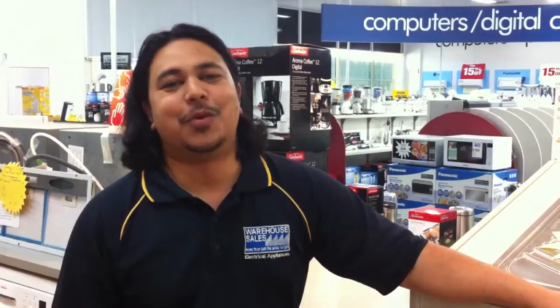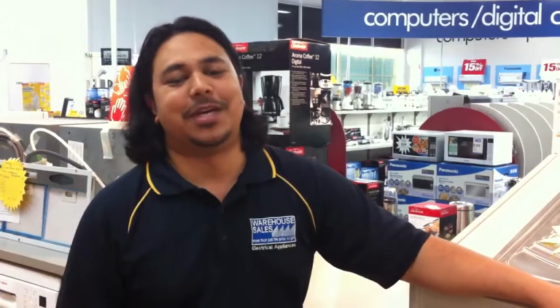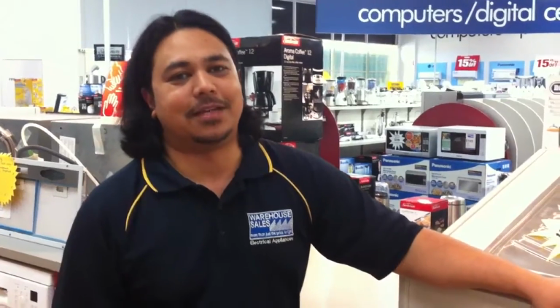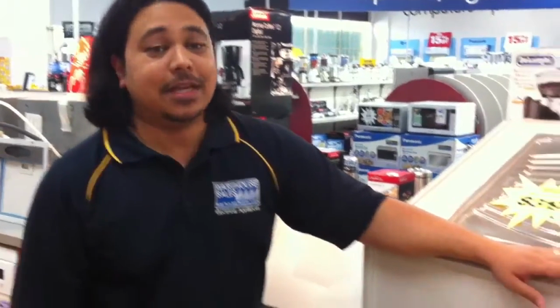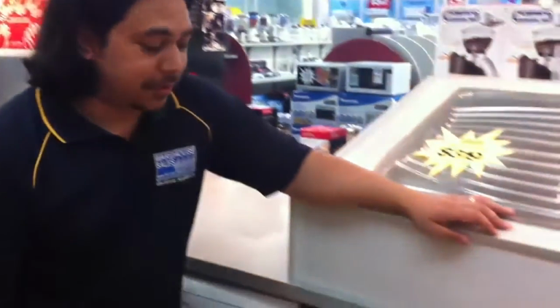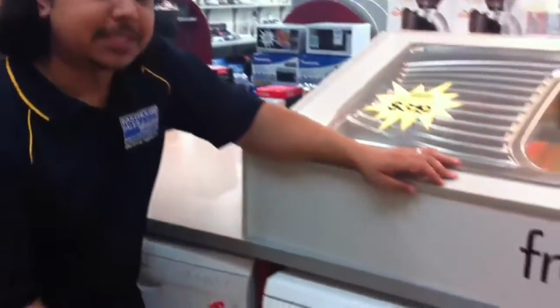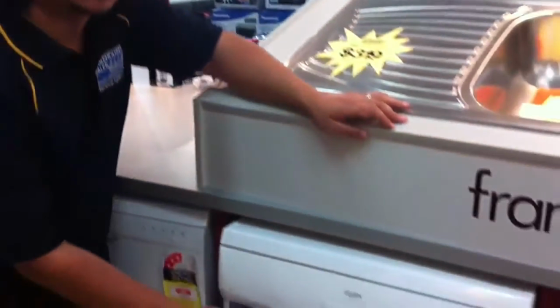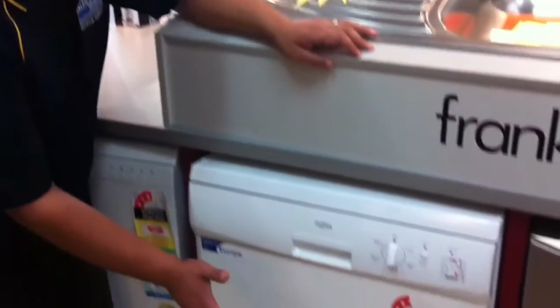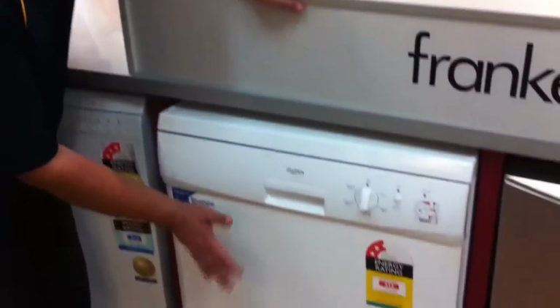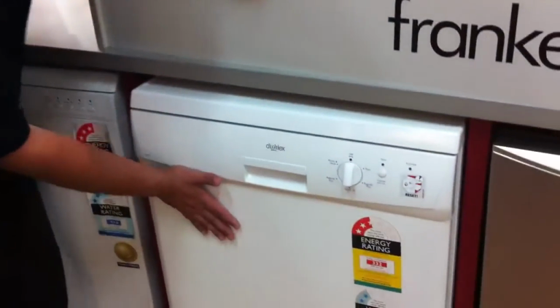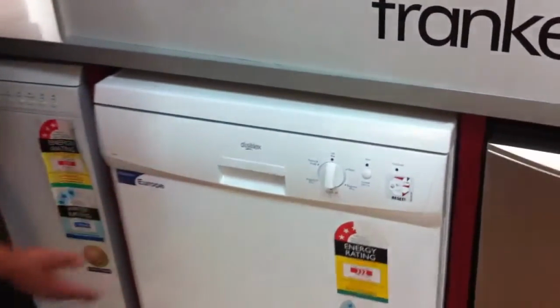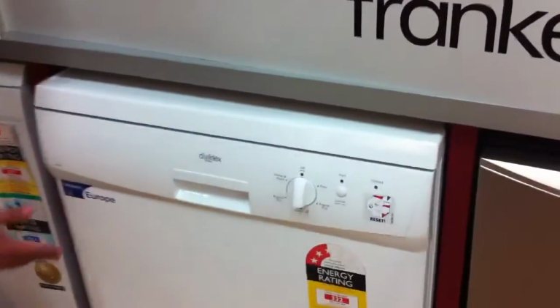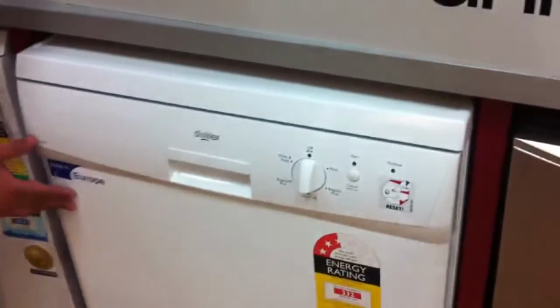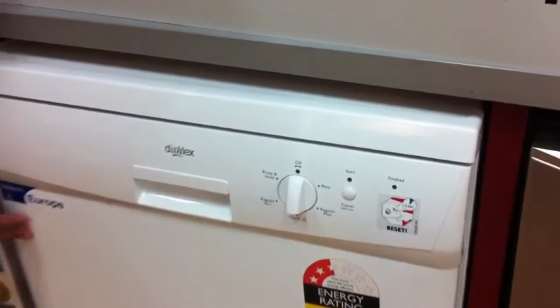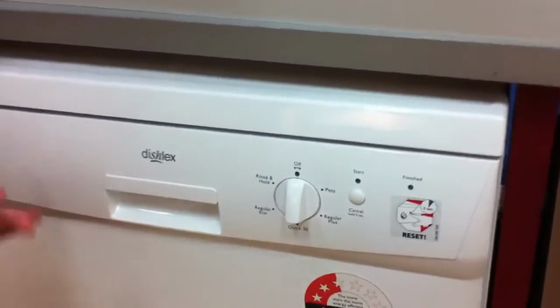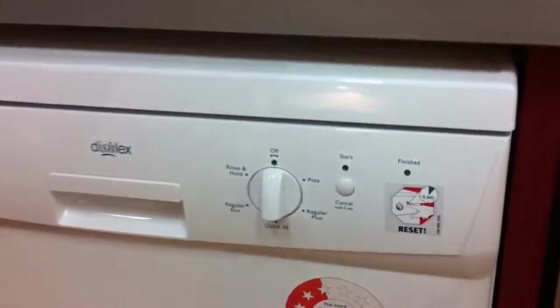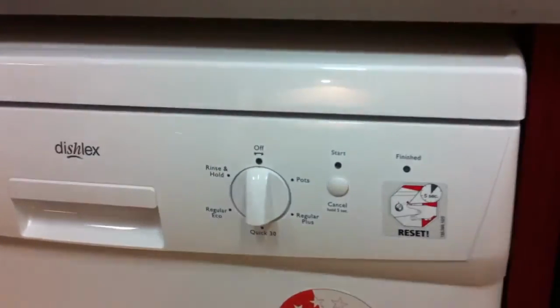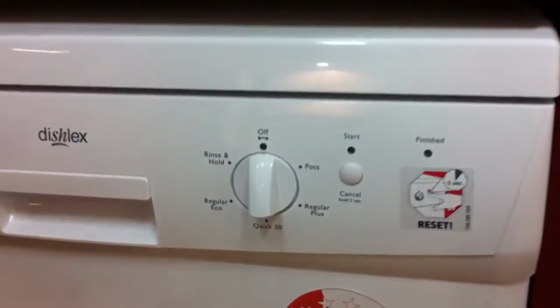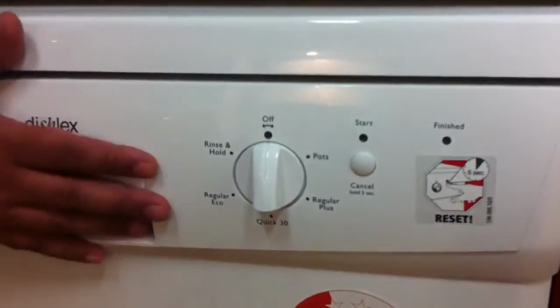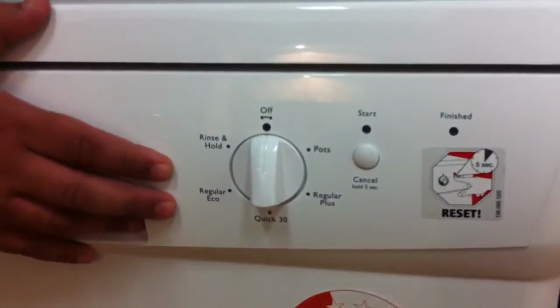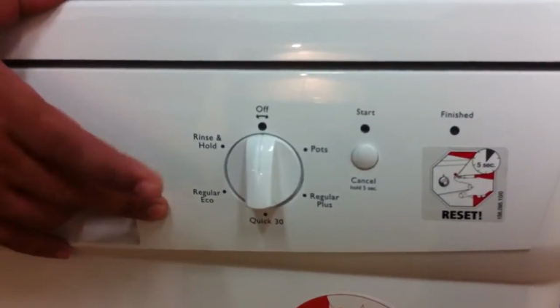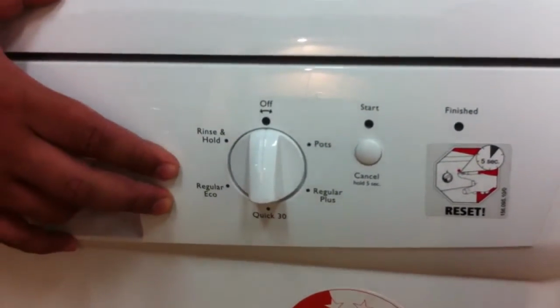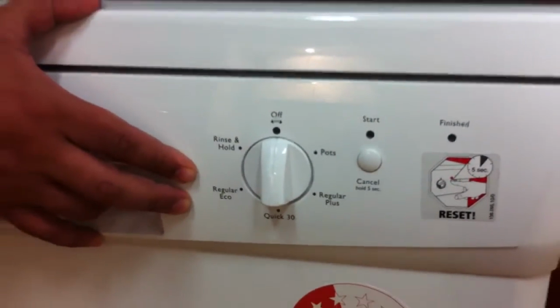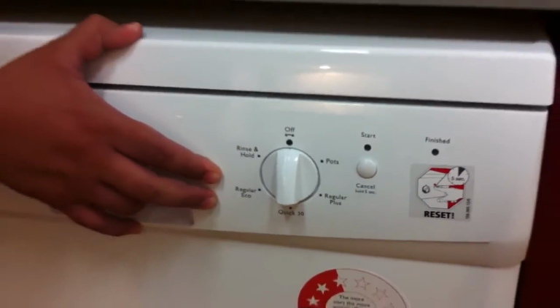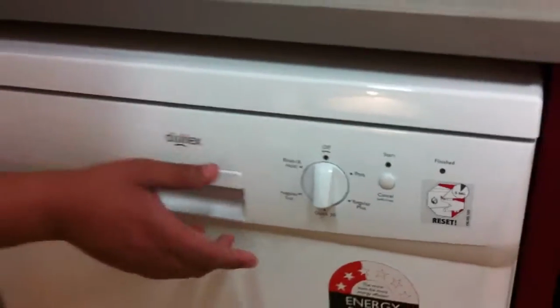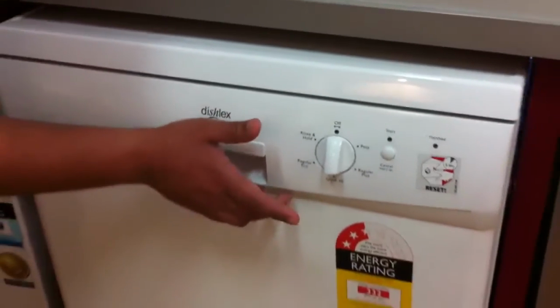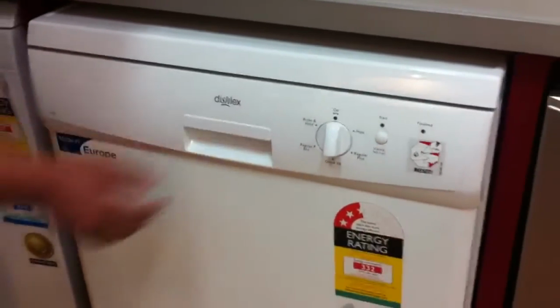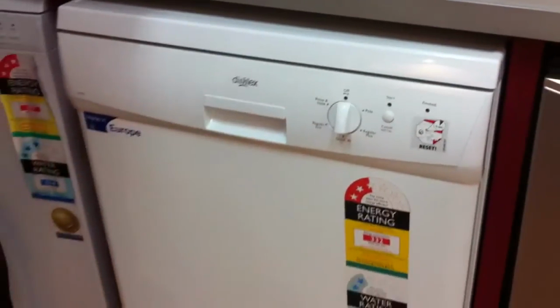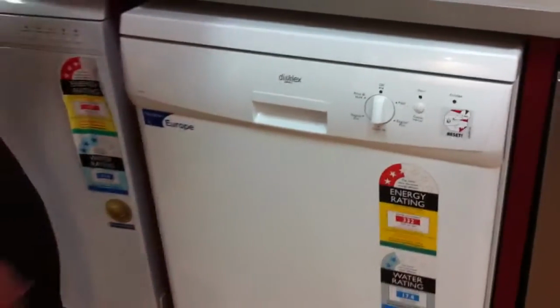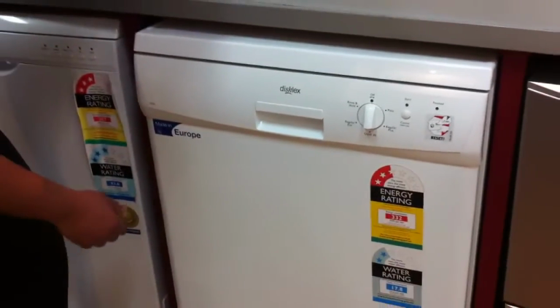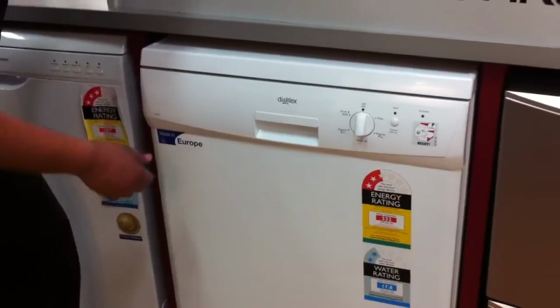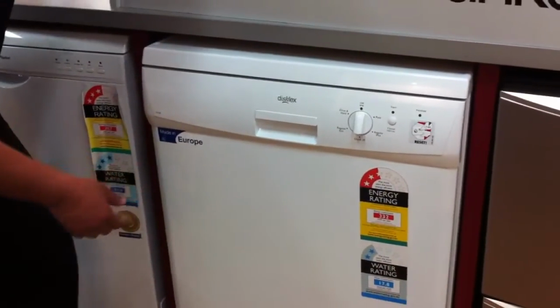Welcome to Warehouse Sales. We're talking about the Dishlex Dishwasher in white today. This is a freestanding model. It's a 12 place setting, 5 programmable wash cycles, including a quick 30 minute wash and a specialist pots mode.